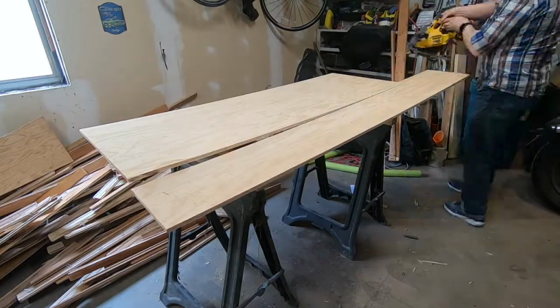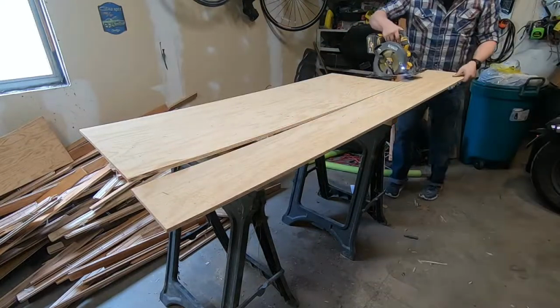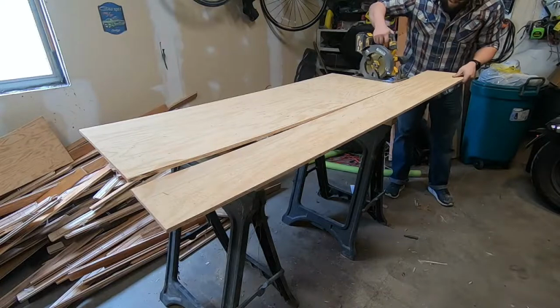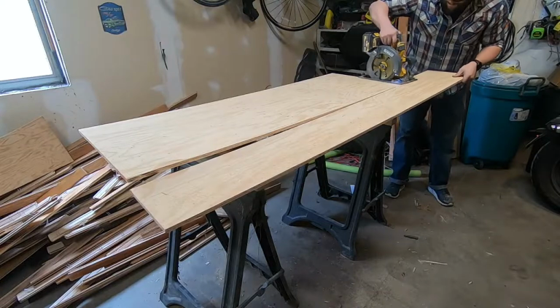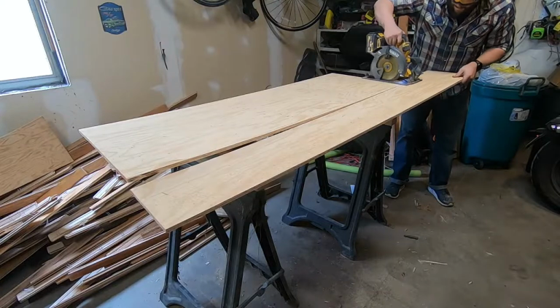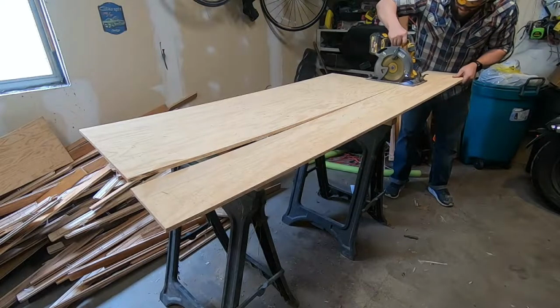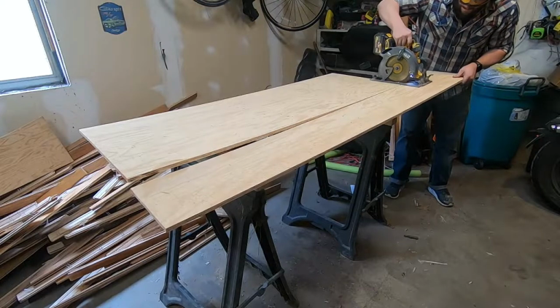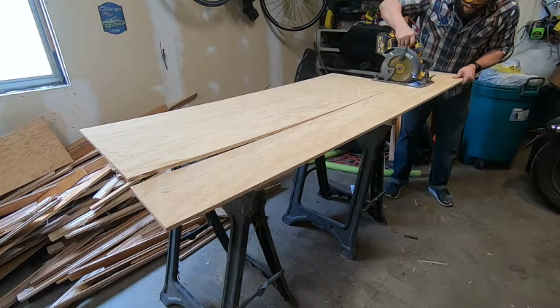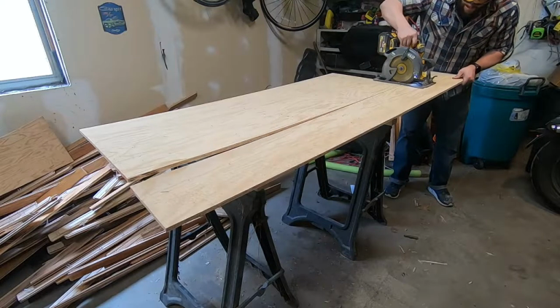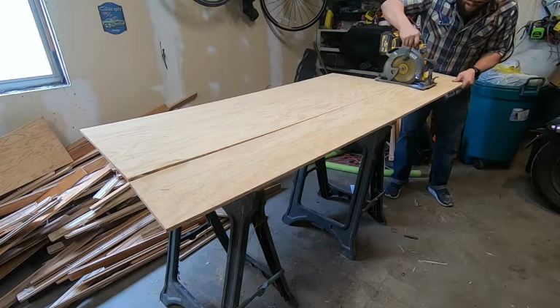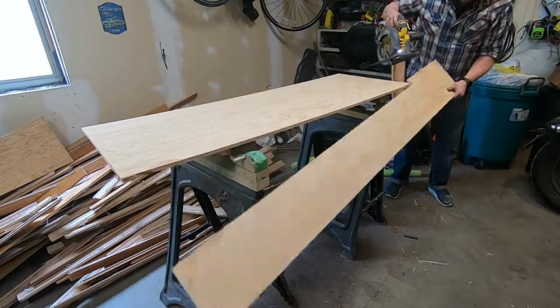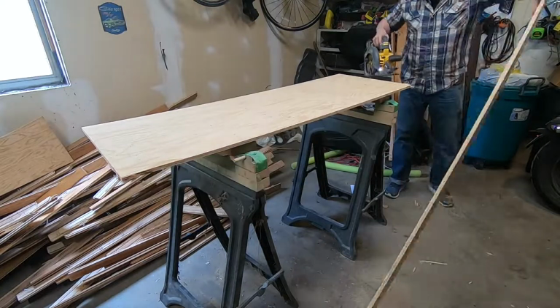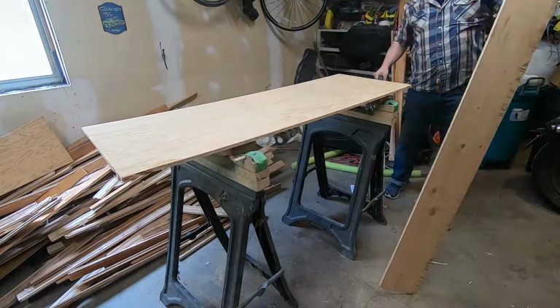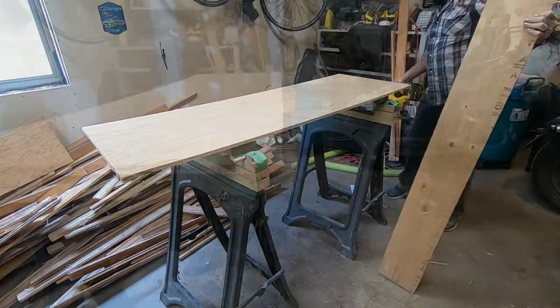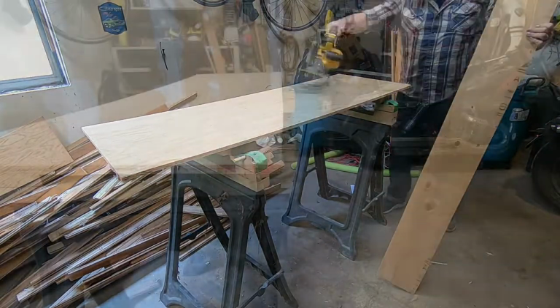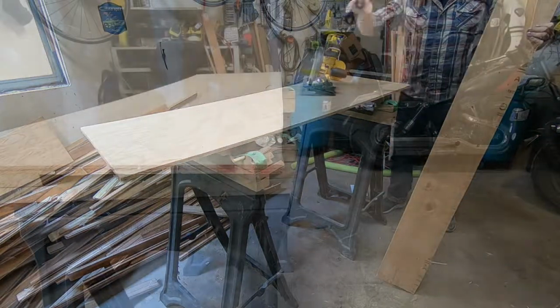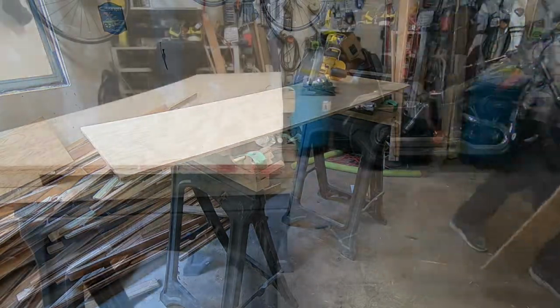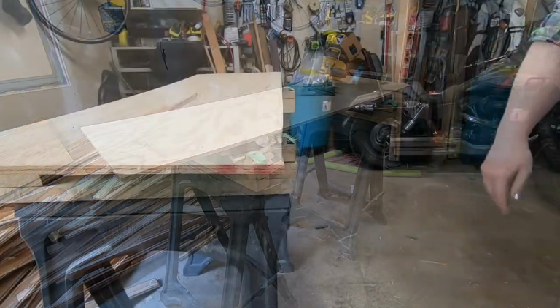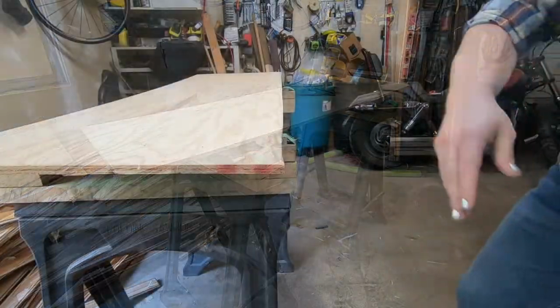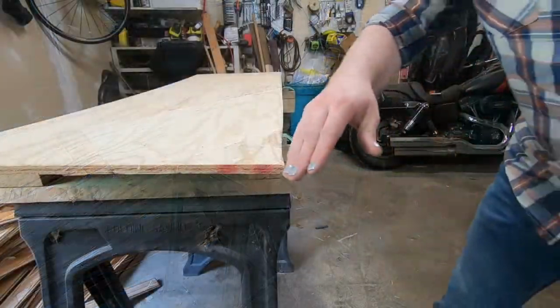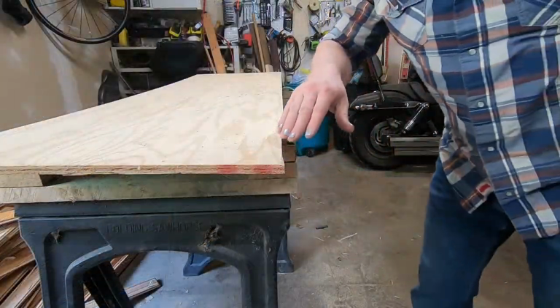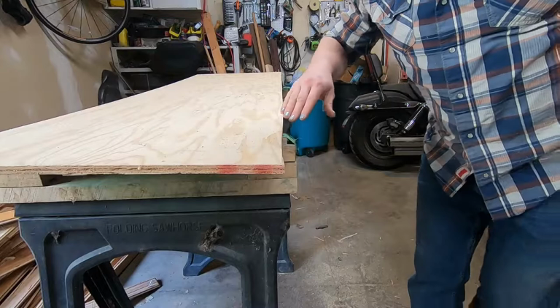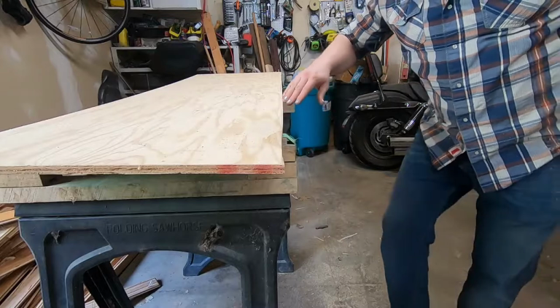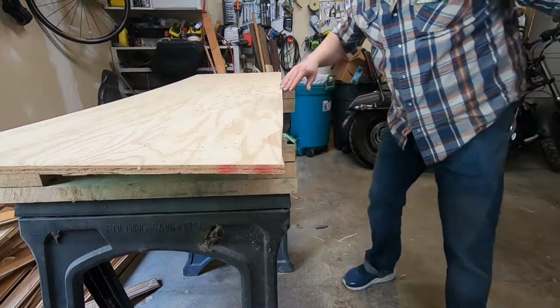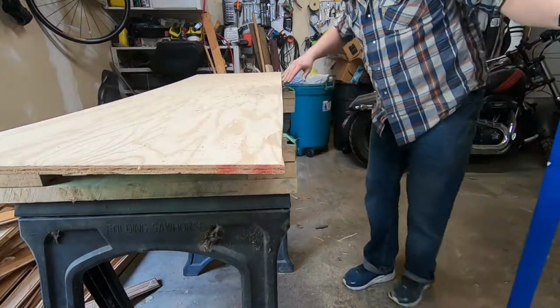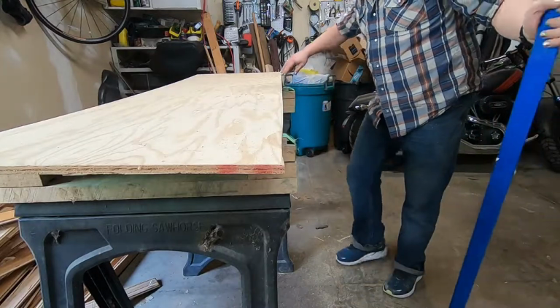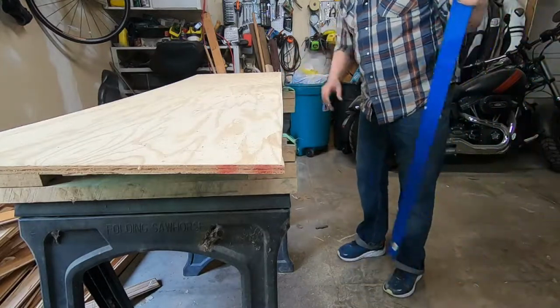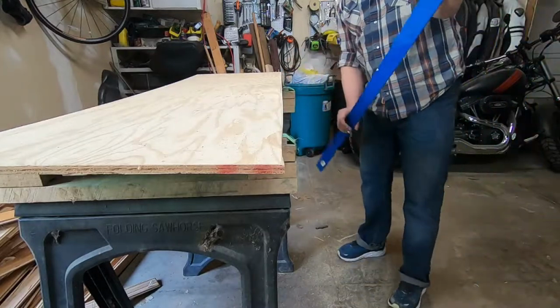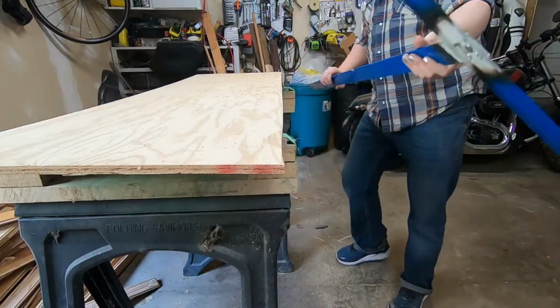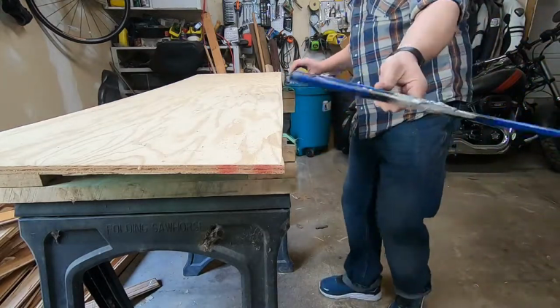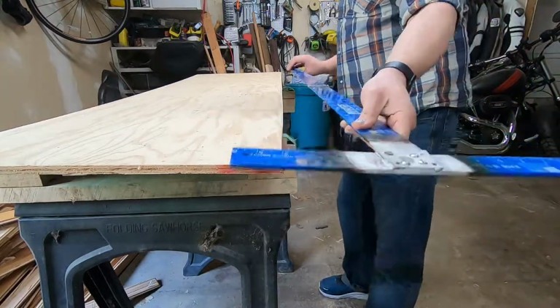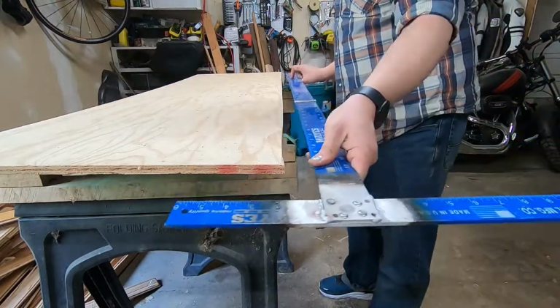I didn't bother clamping down a straight edge and just cut this freehand. I have a secret weapon later on to make sure these two pieces will match perfectly after I glue all the parts together.